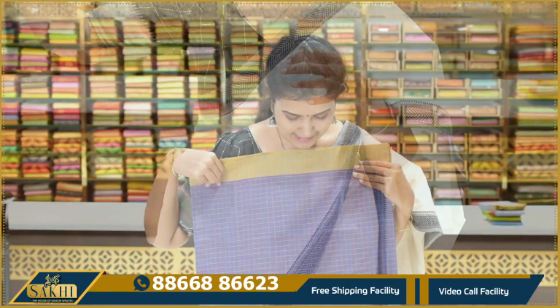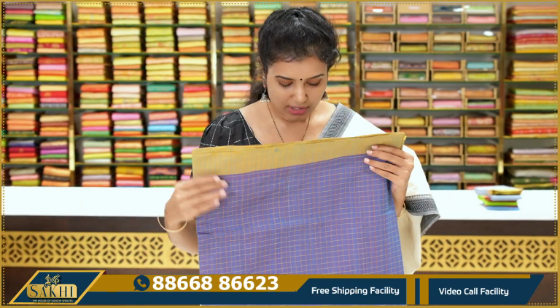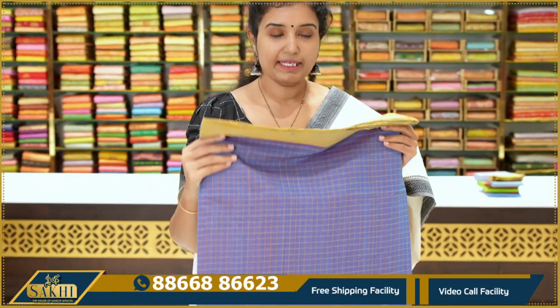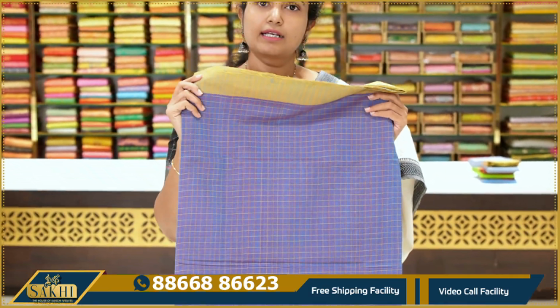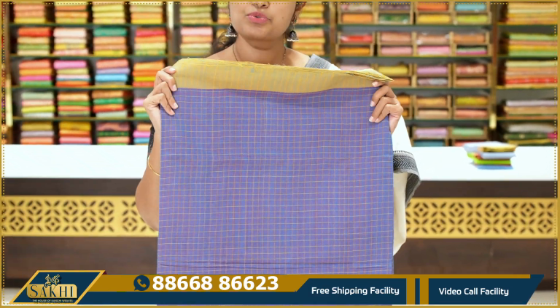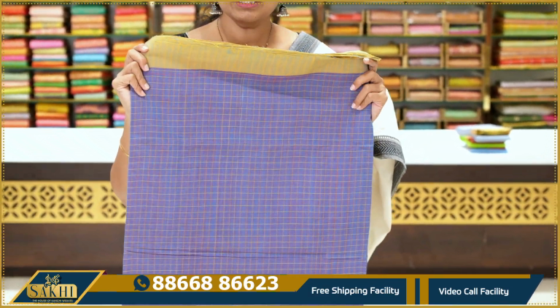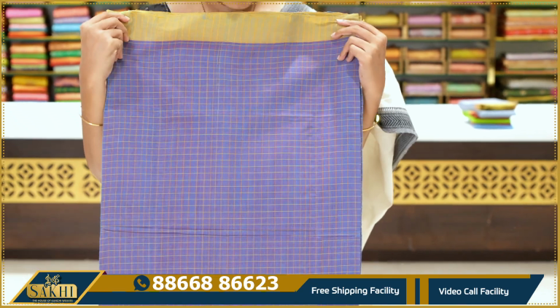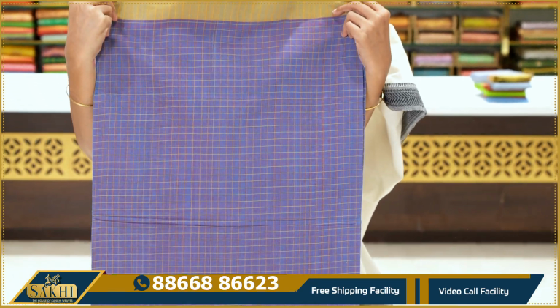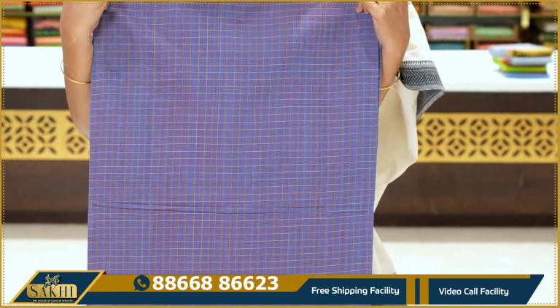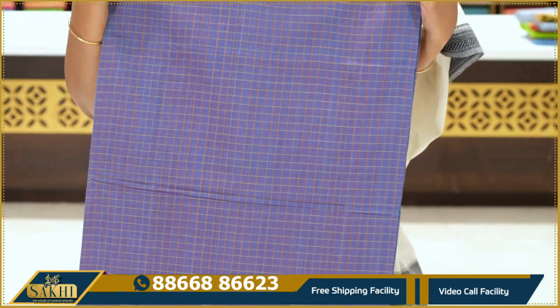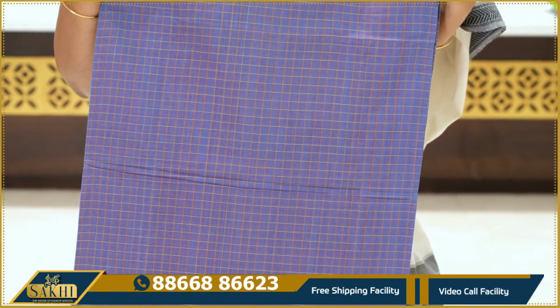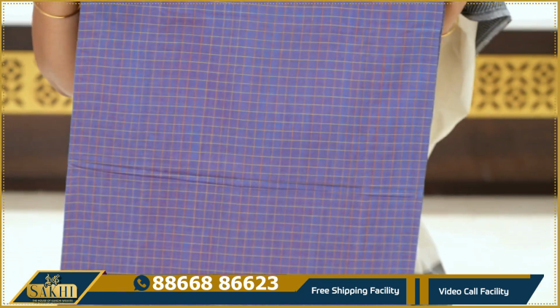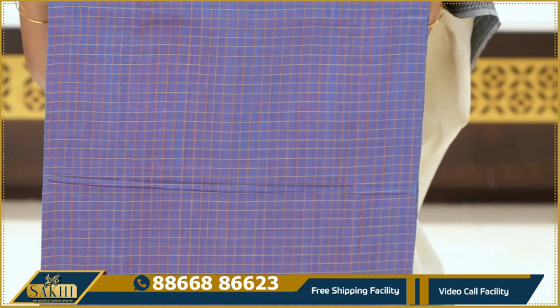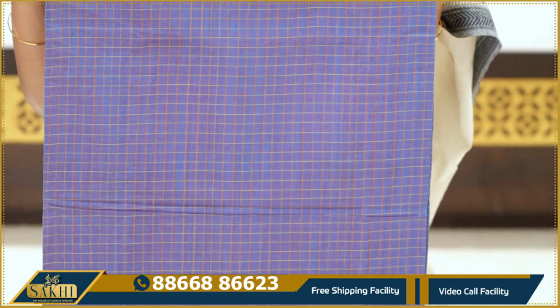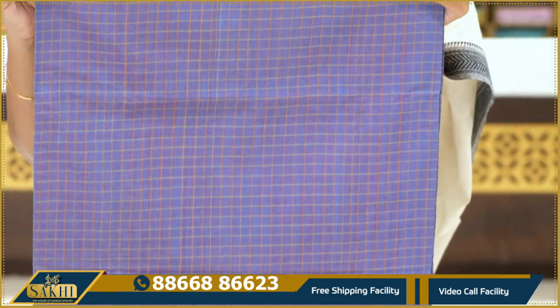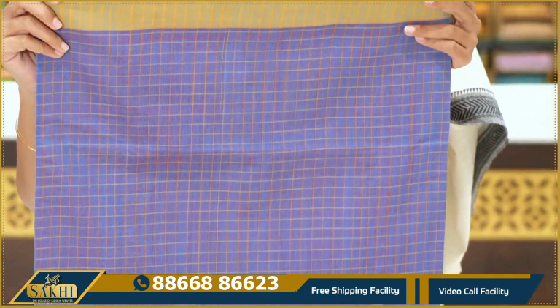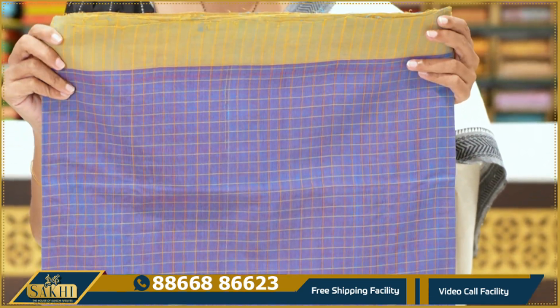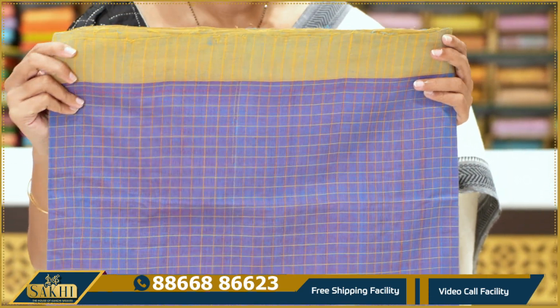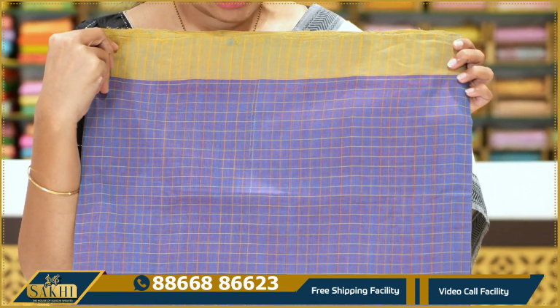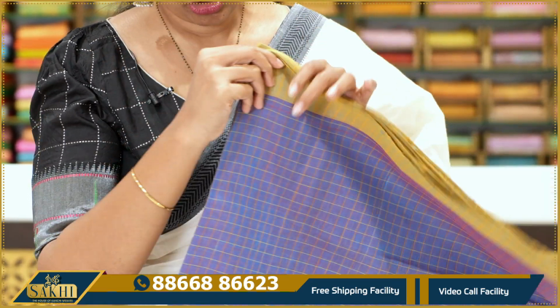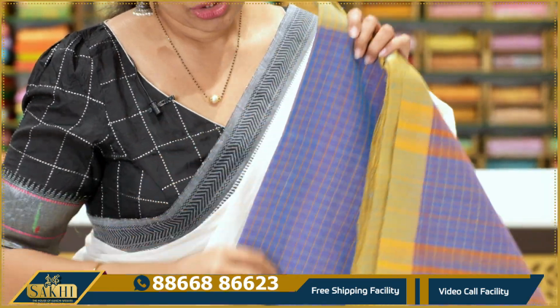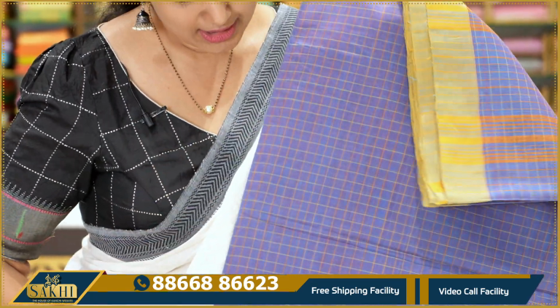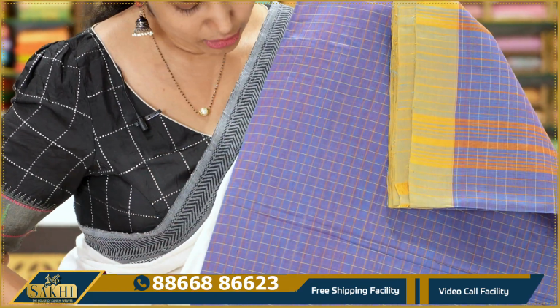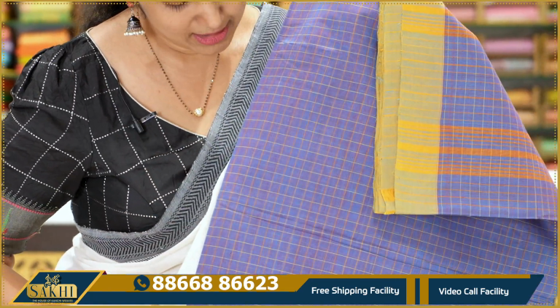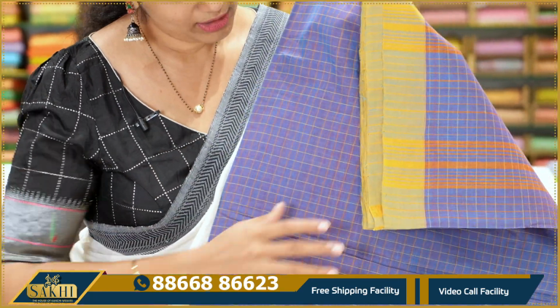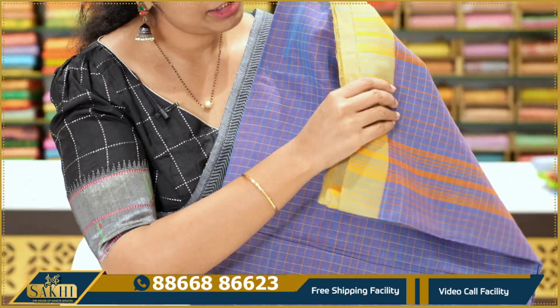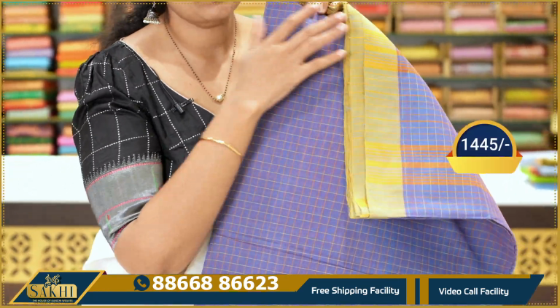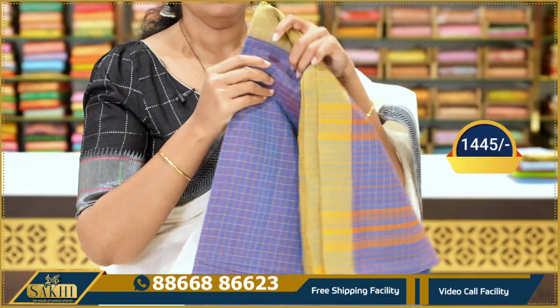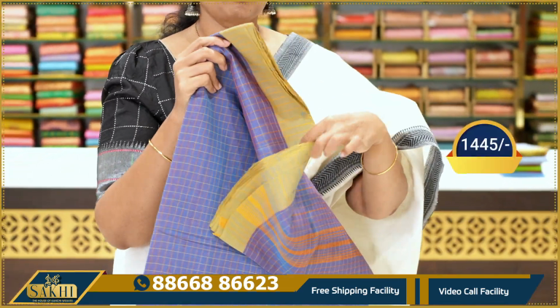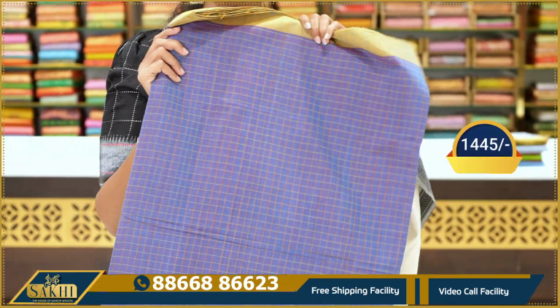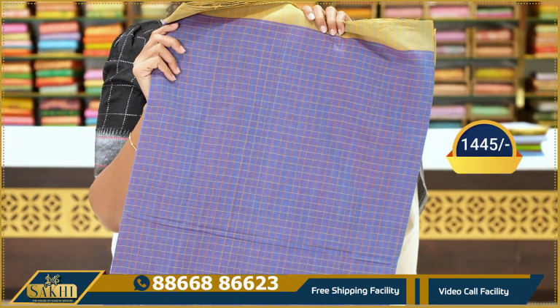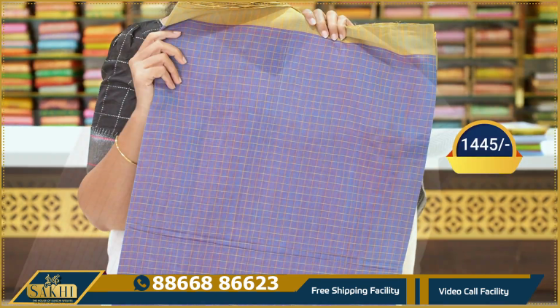Next saree — the base color is brinjal color. The color combination is mustard. The border is orange color. The price is $14.45.